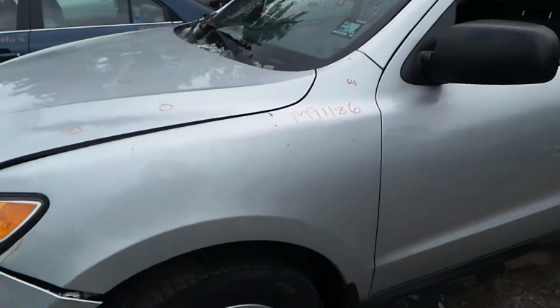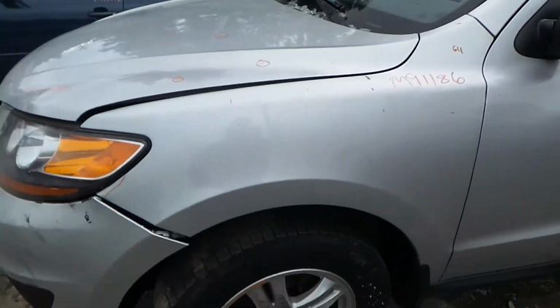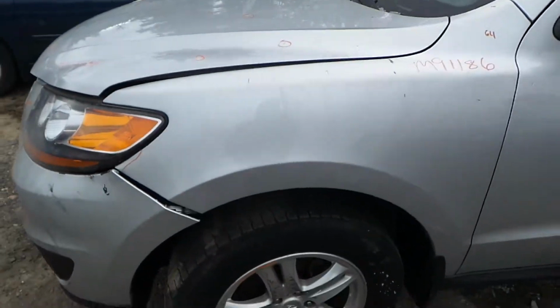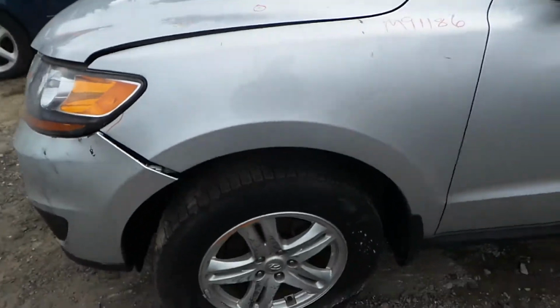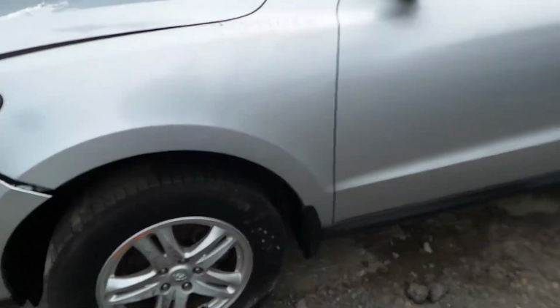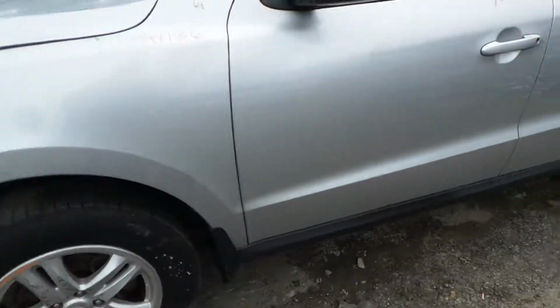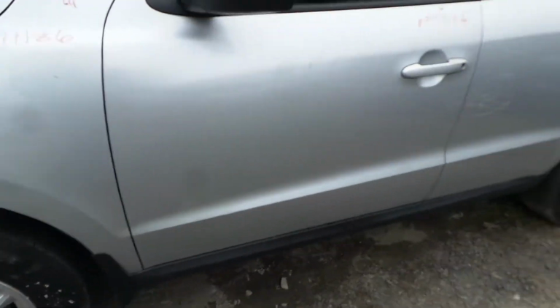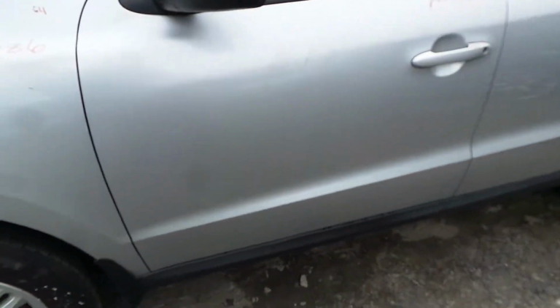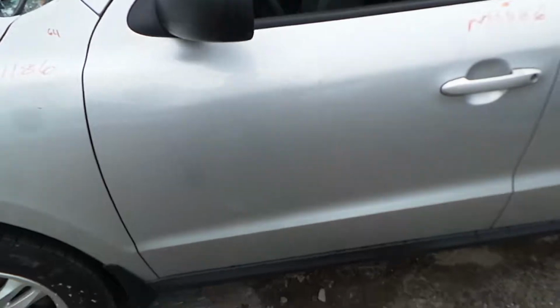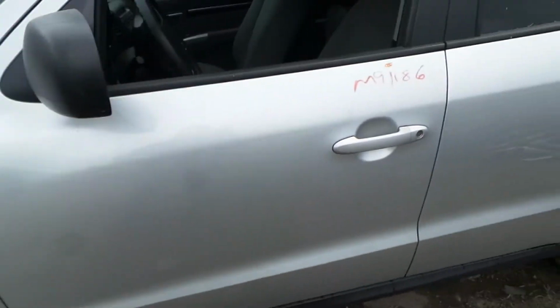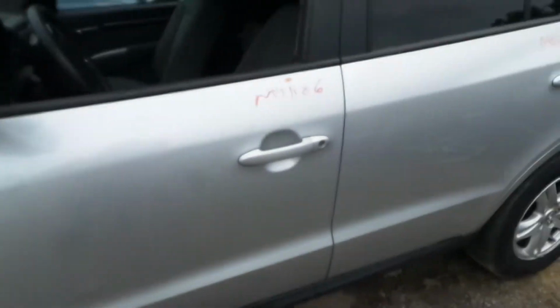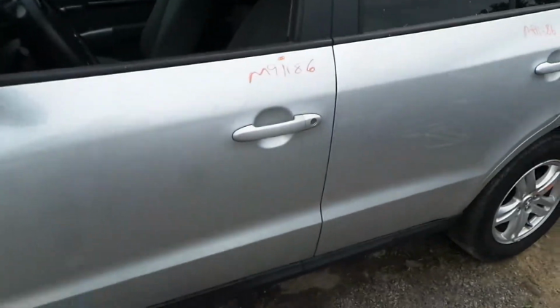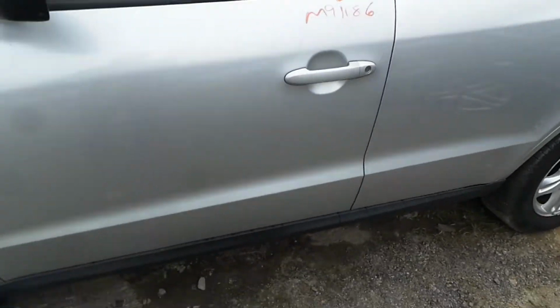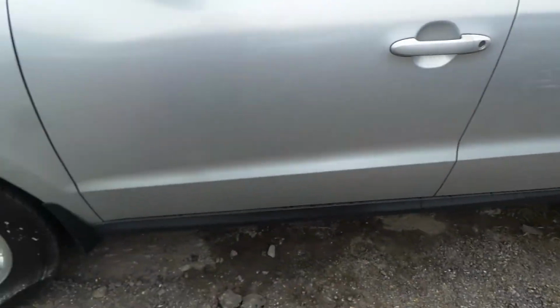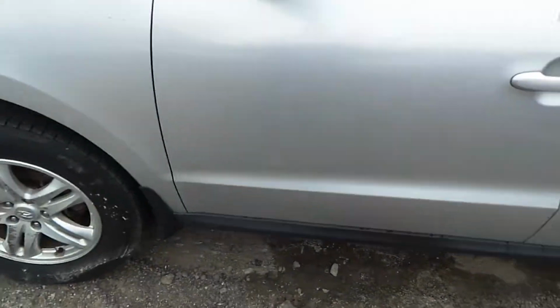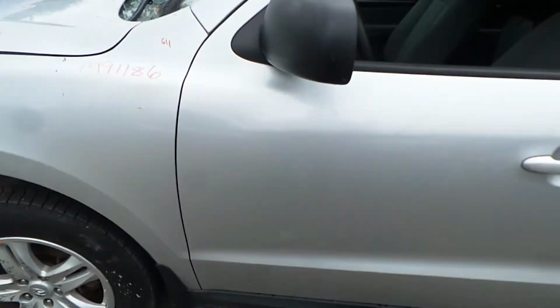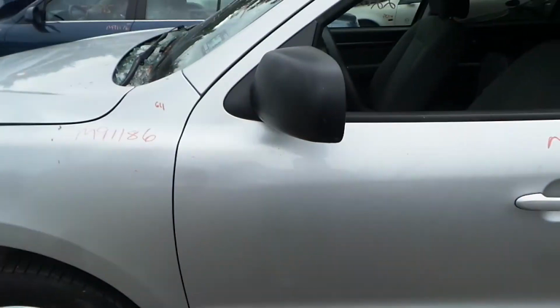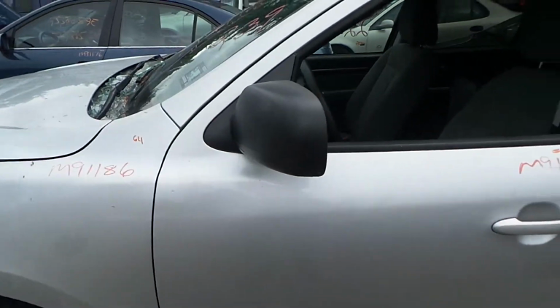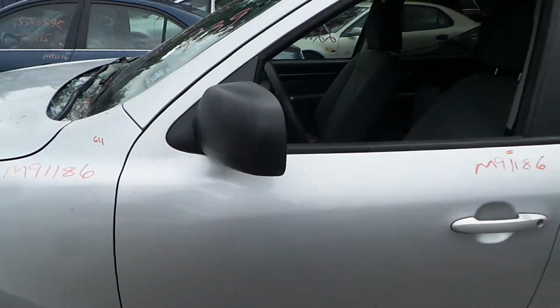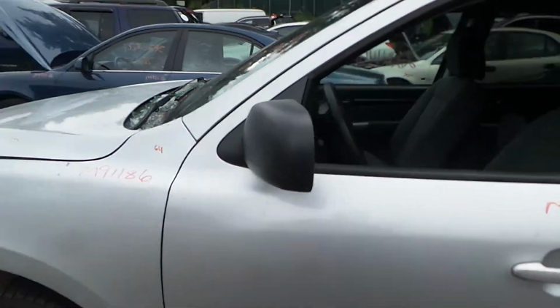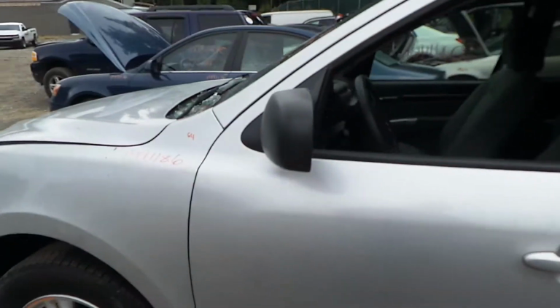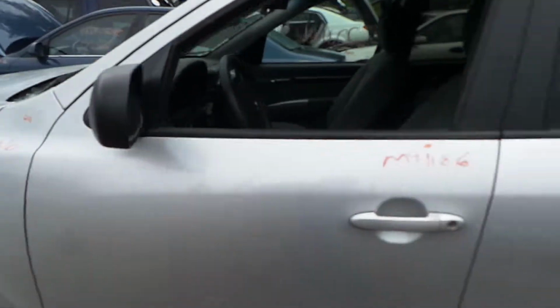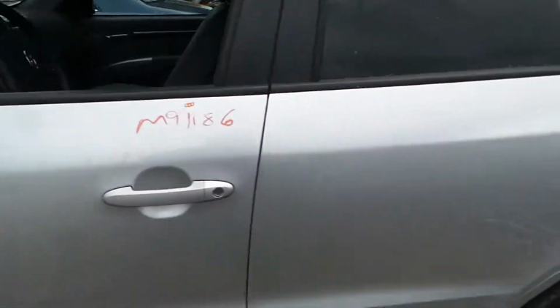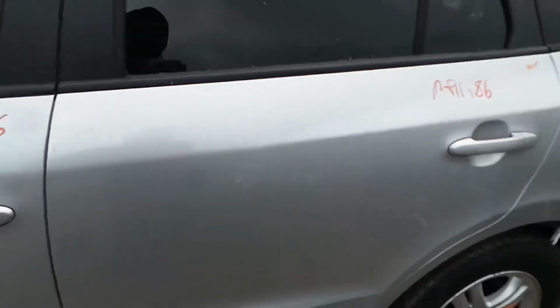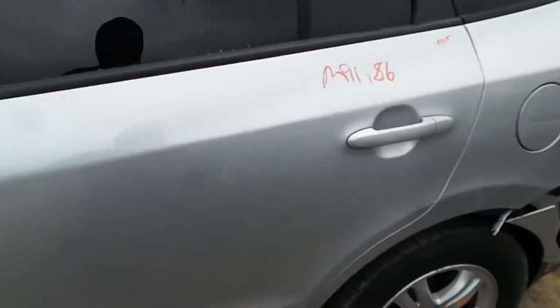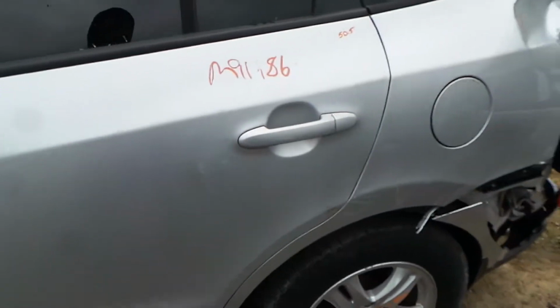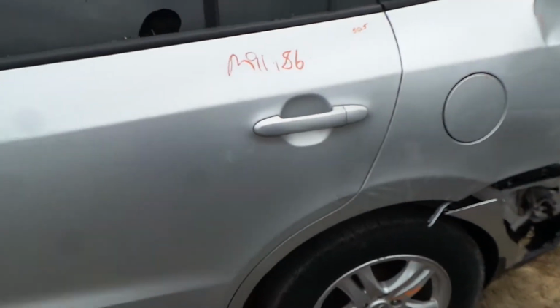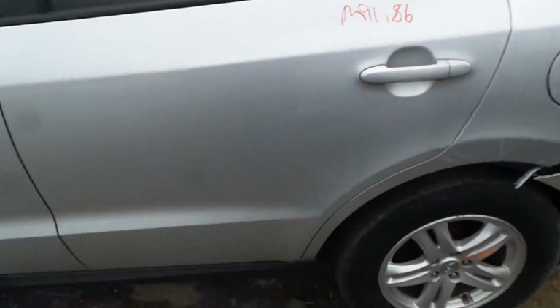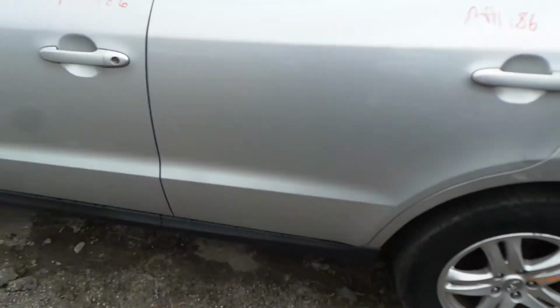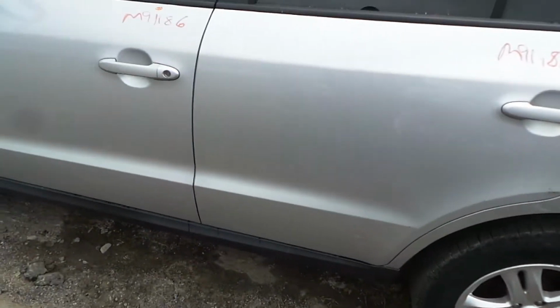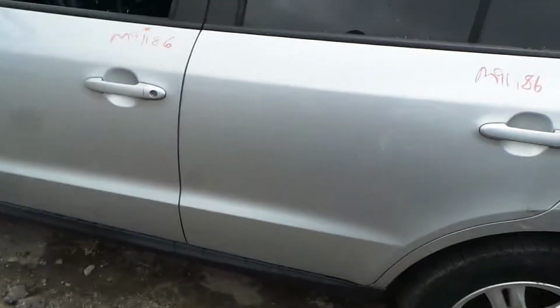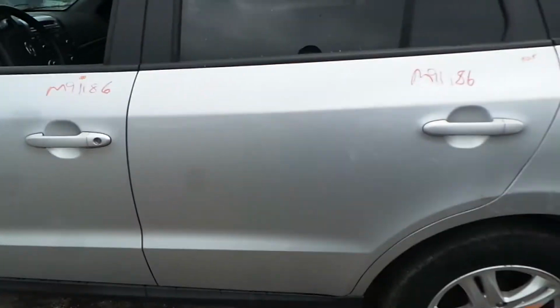Left front fender is insurance quality — it does have a little bit of lip work. Left door is insurance quality showing no damage. We've got a good black molded mirror on the left-hand side. Rear door showing one small ping.